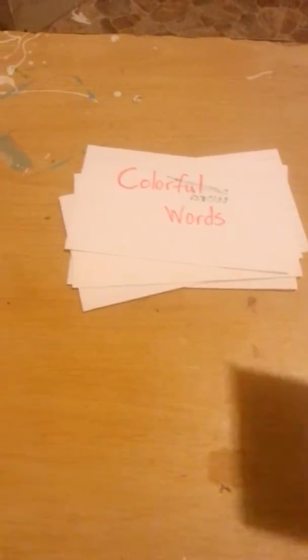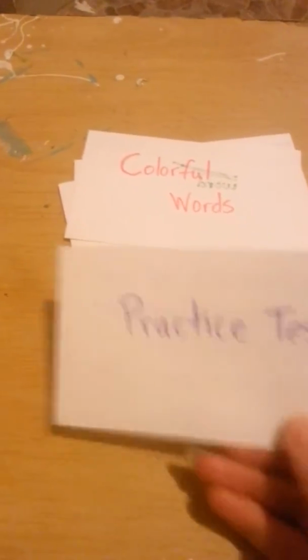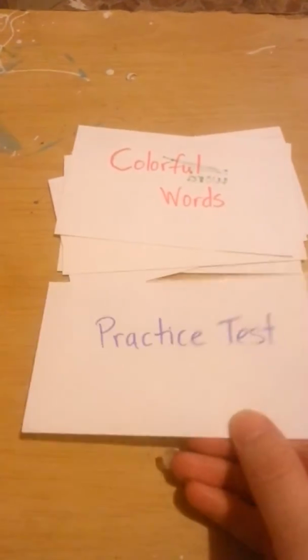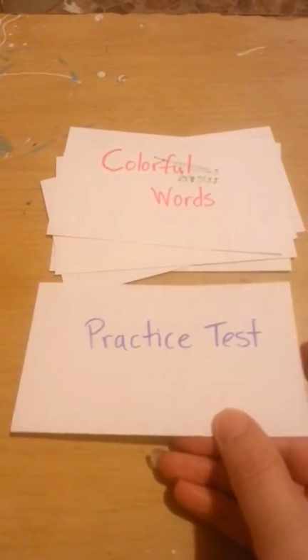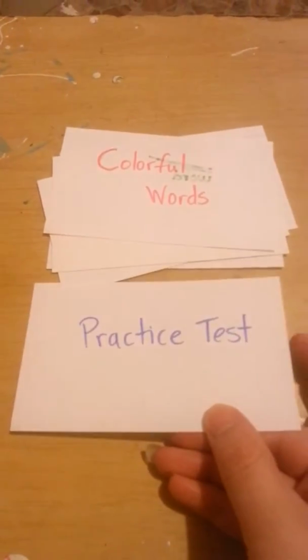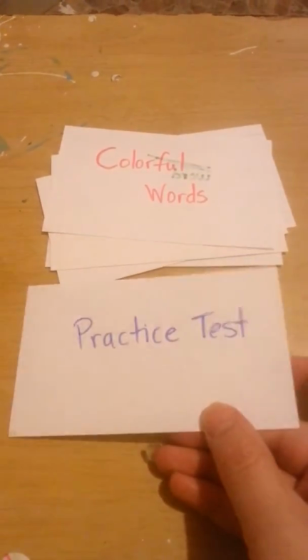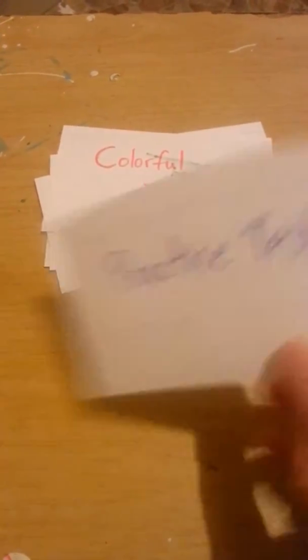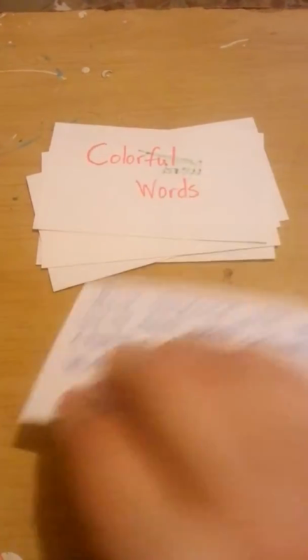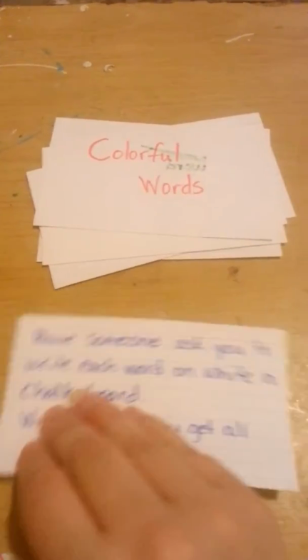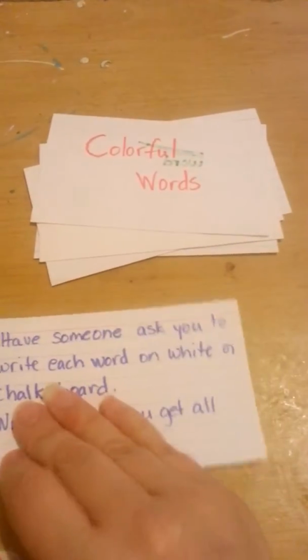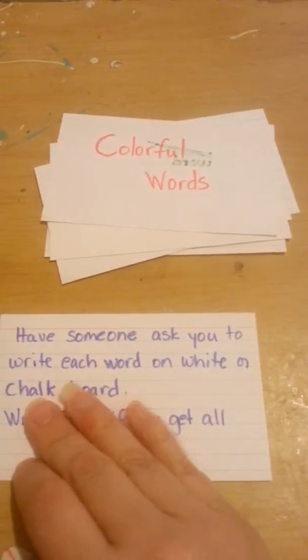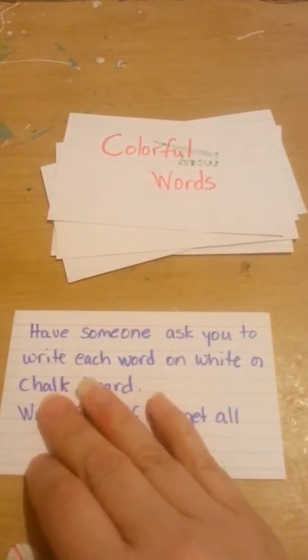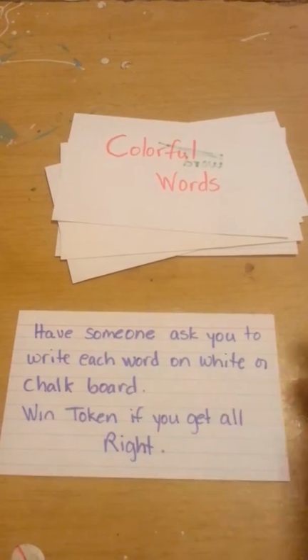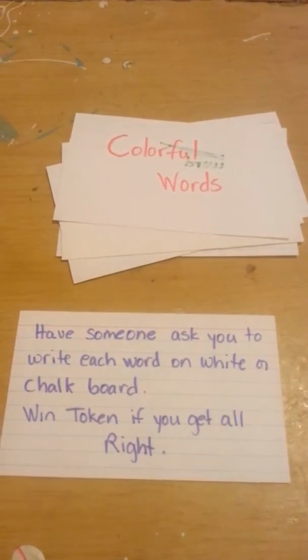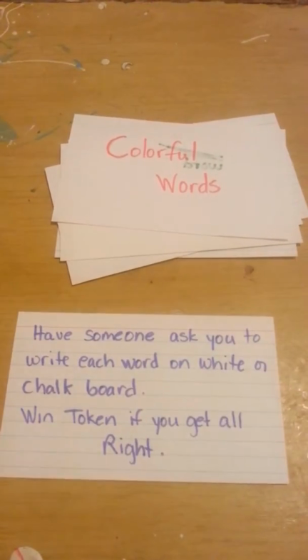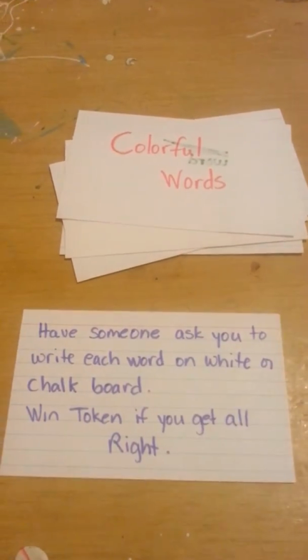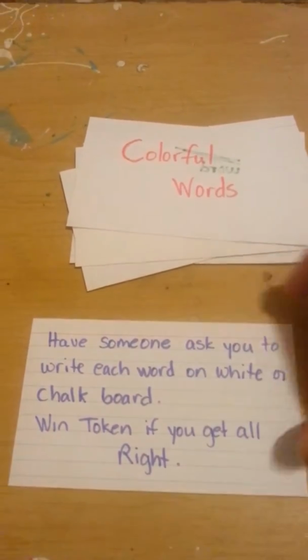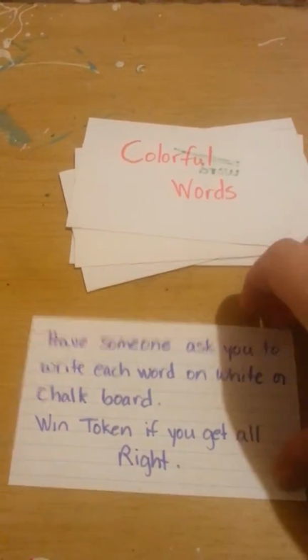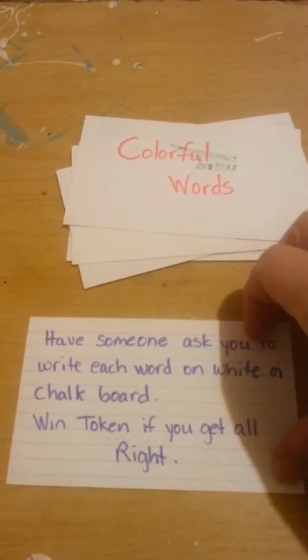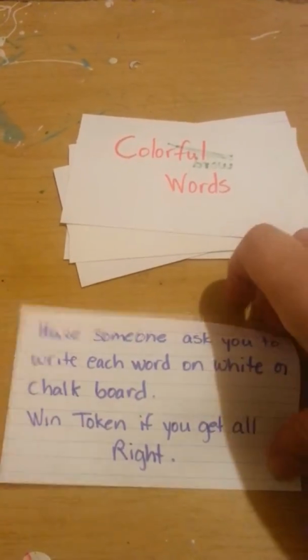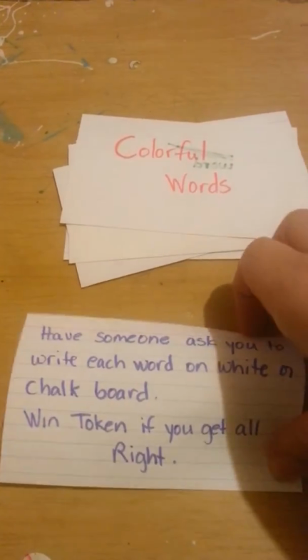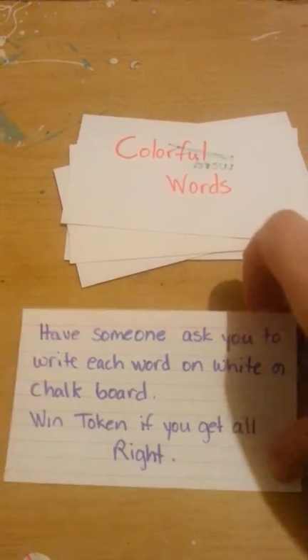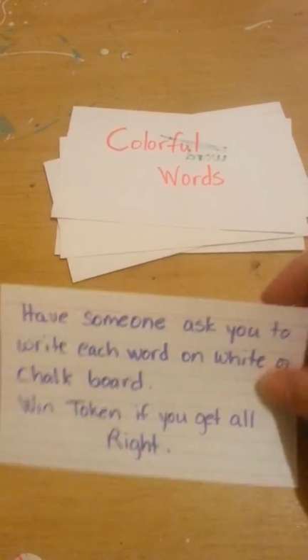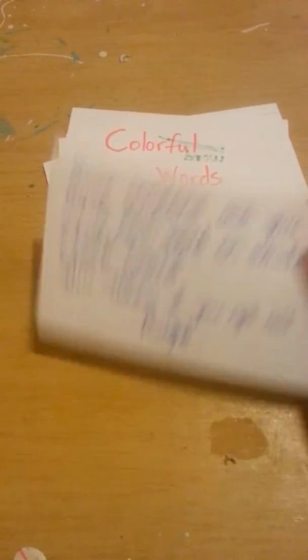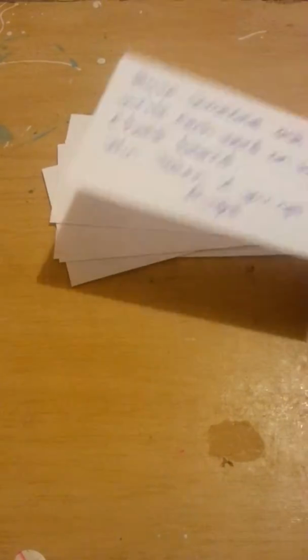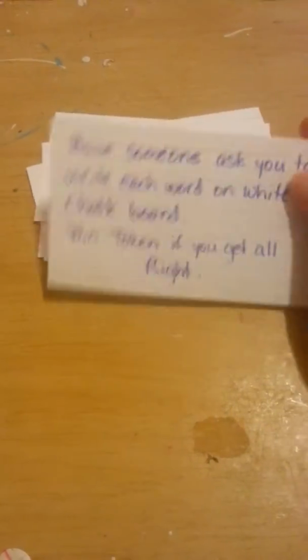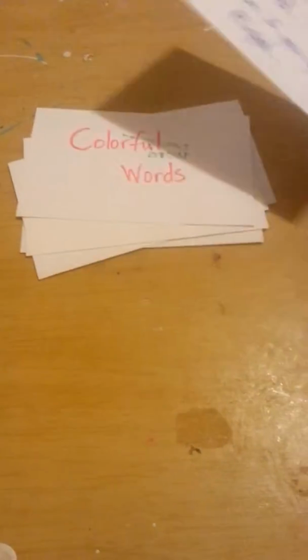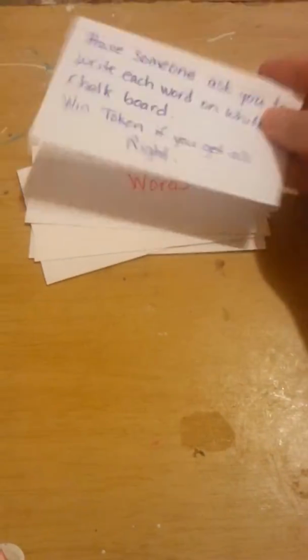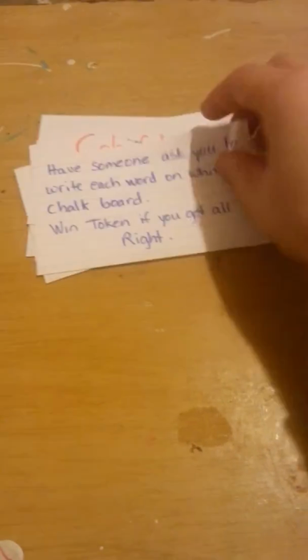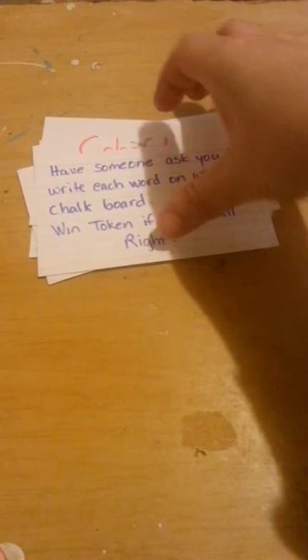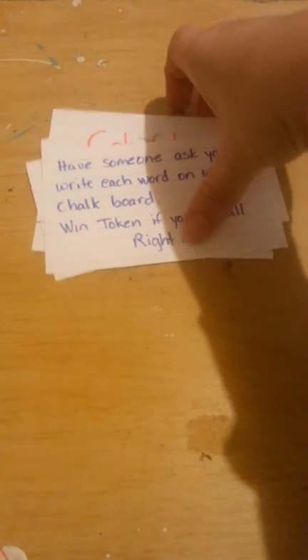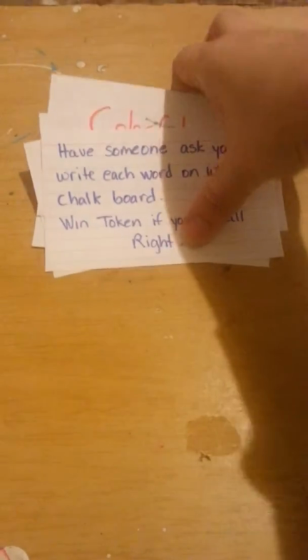And then this is the practice test. He has someone tell him the word, he writes it down, he gets a token, and usually on Fridays he can get a prize.